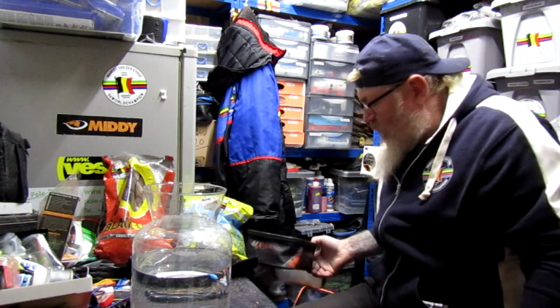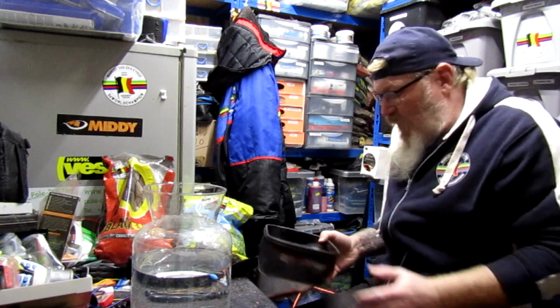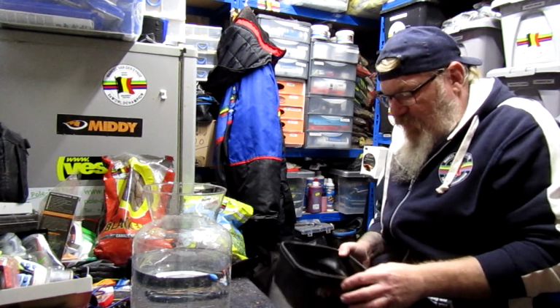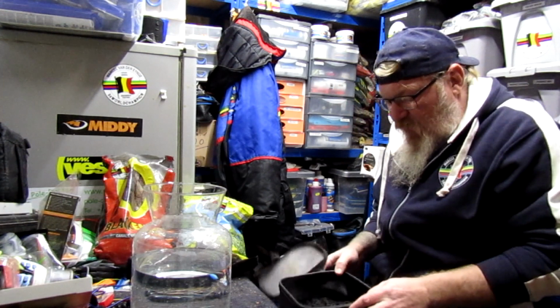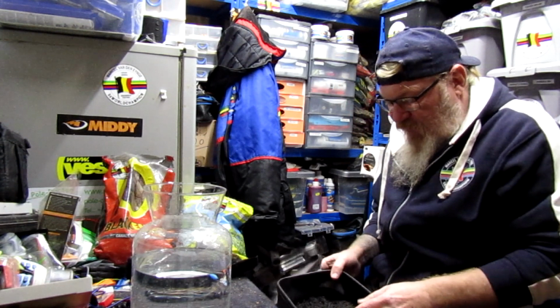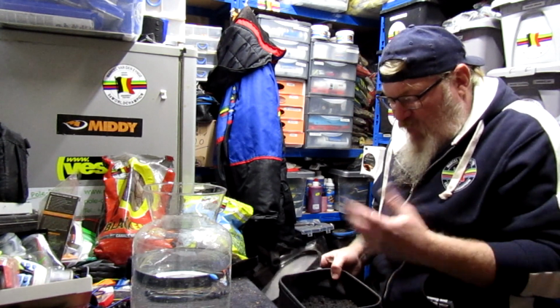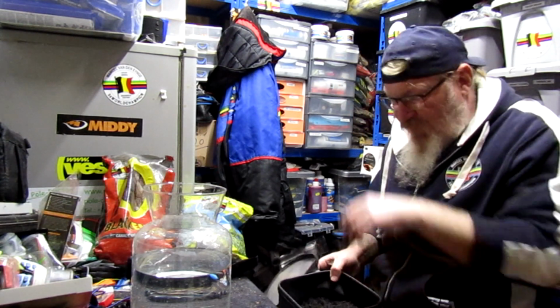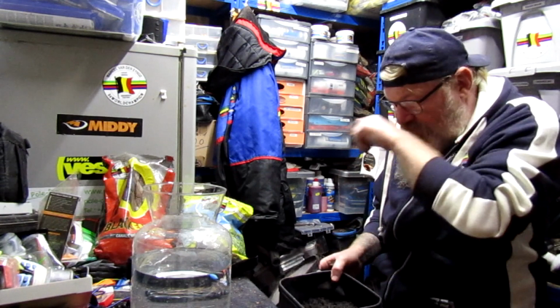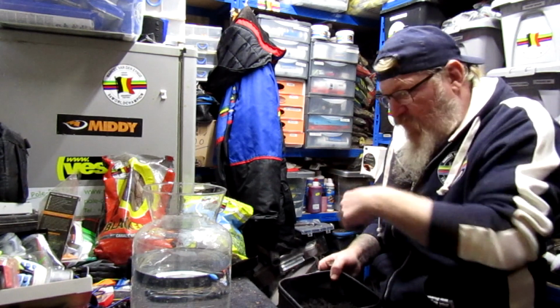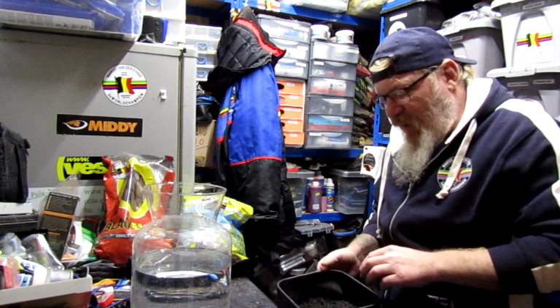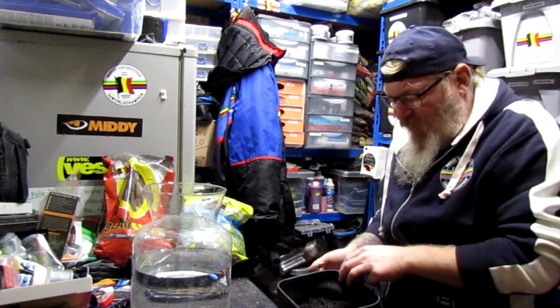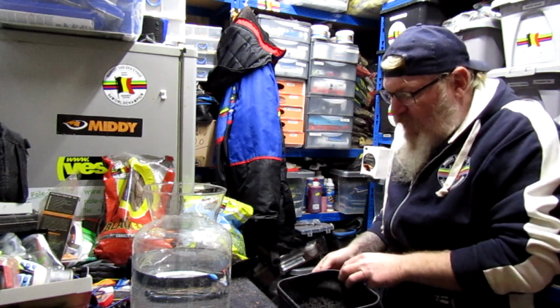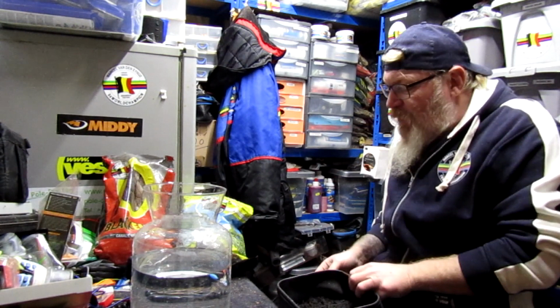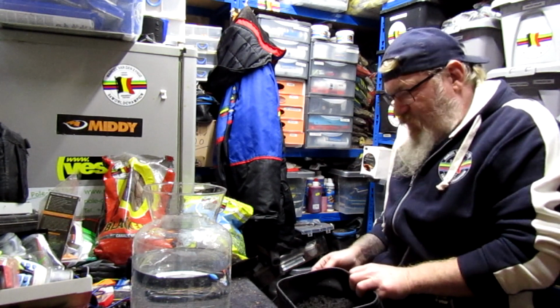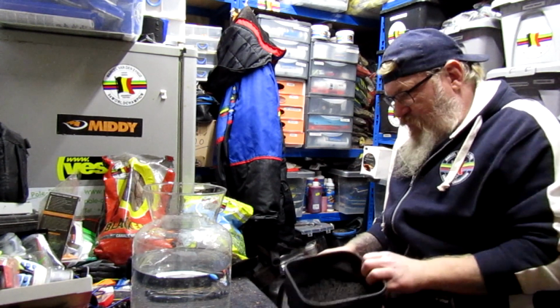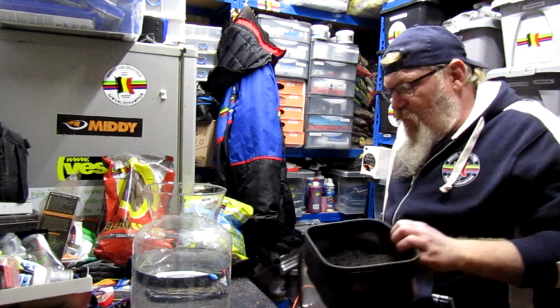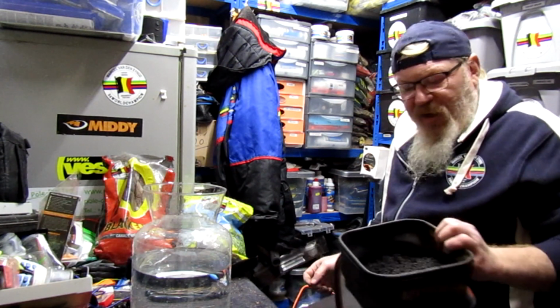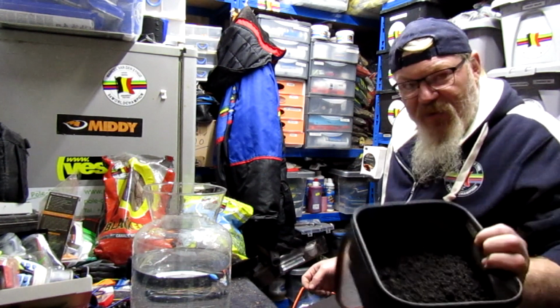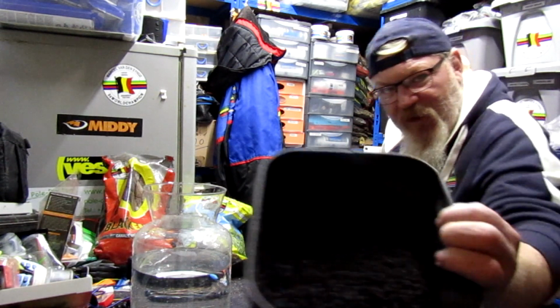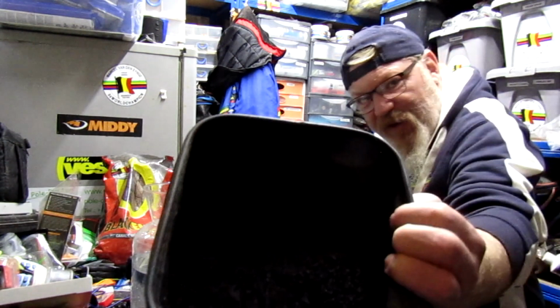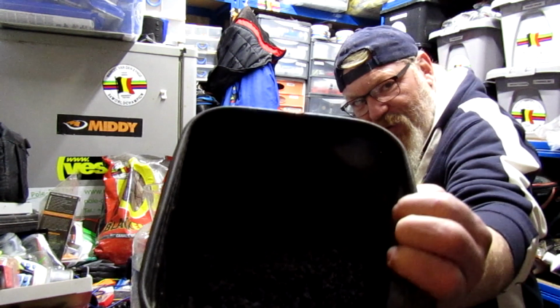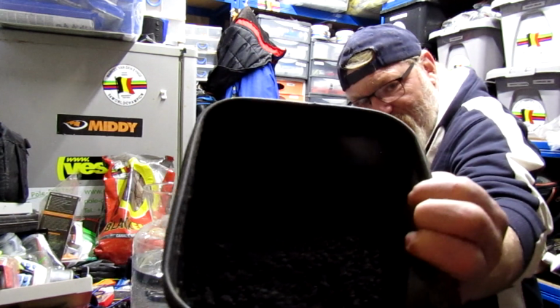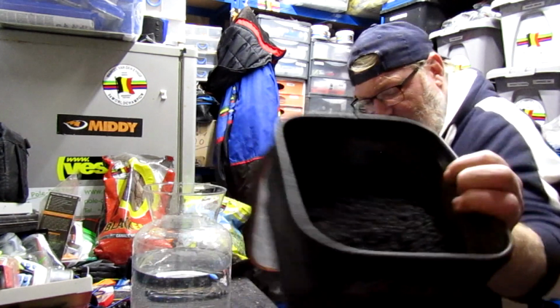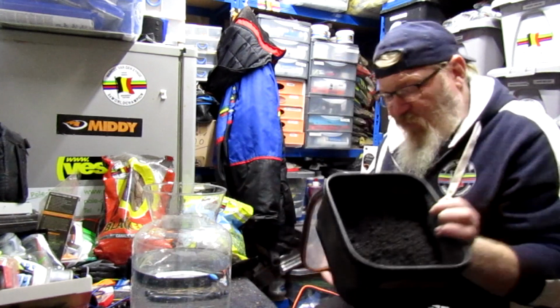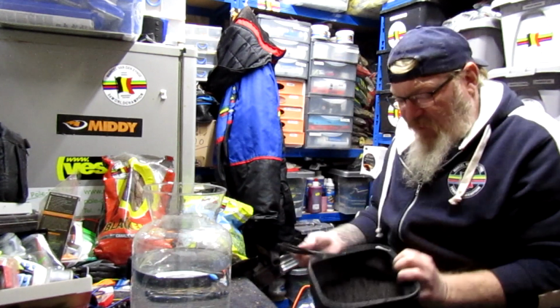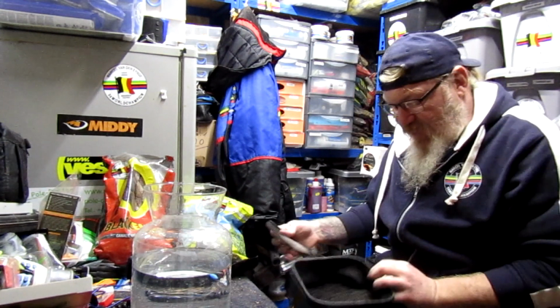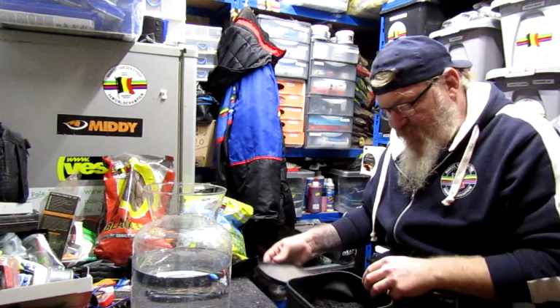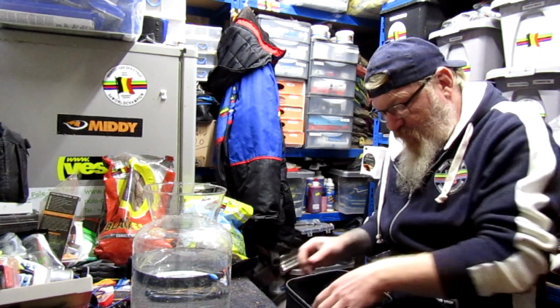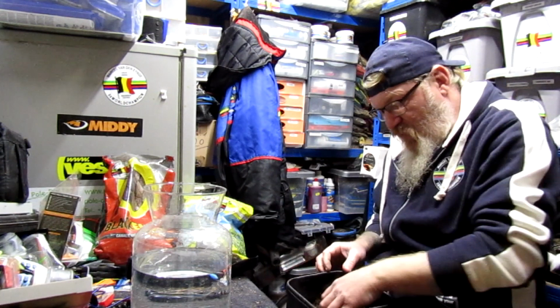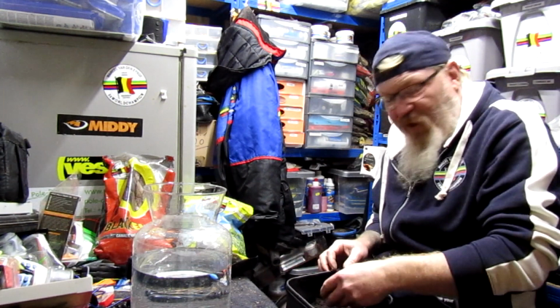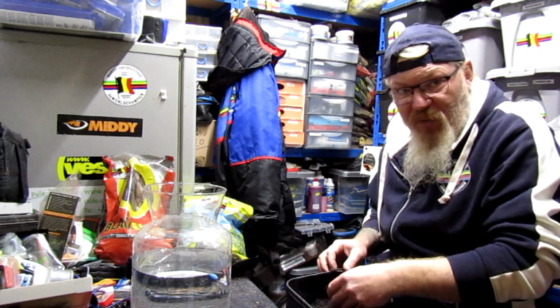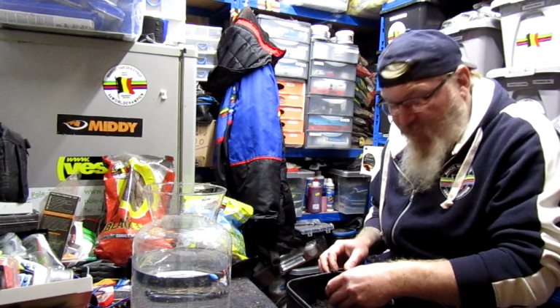I've just mixed up equal parts — a pint of black earth and a pint of black lean. Mix it together. It does look a bit like what you find in a worm pot.